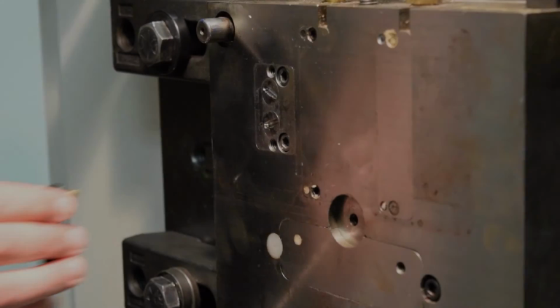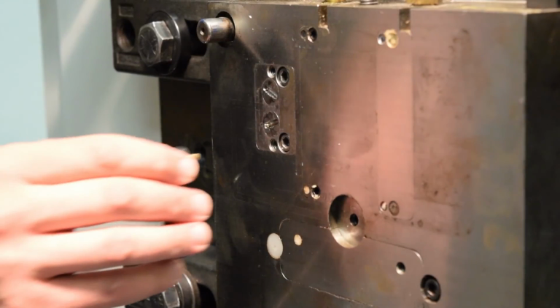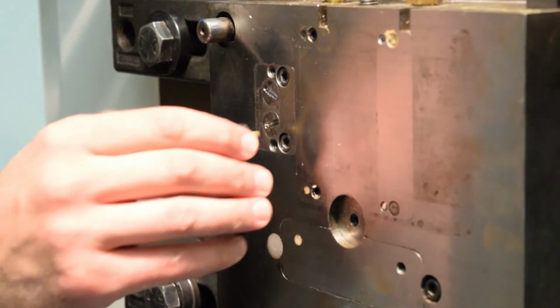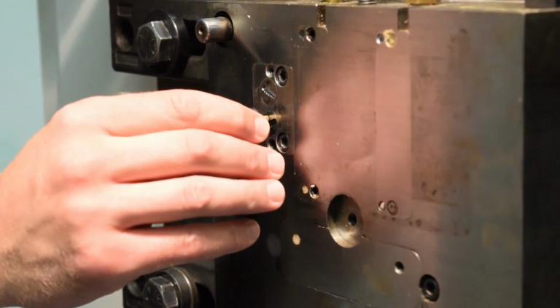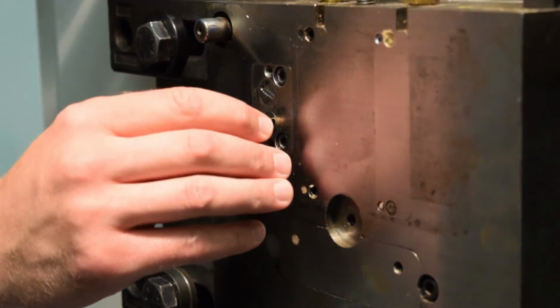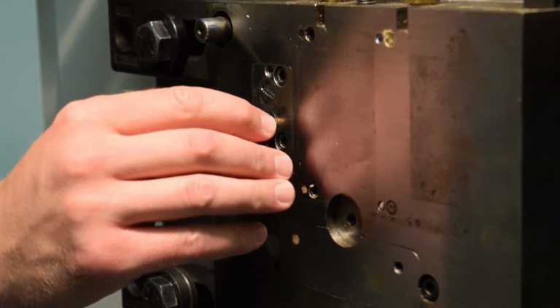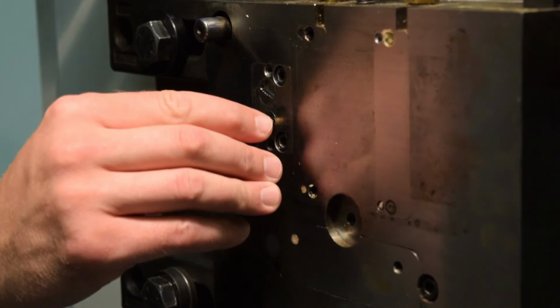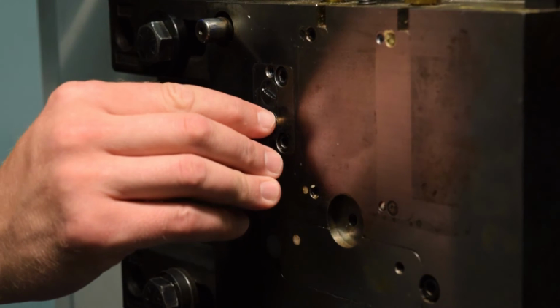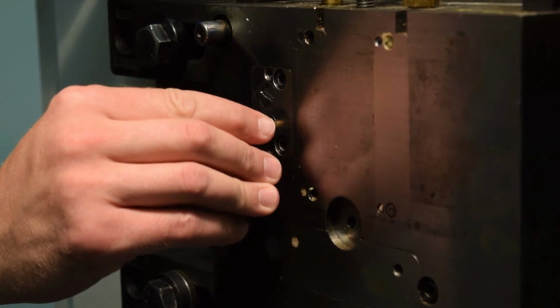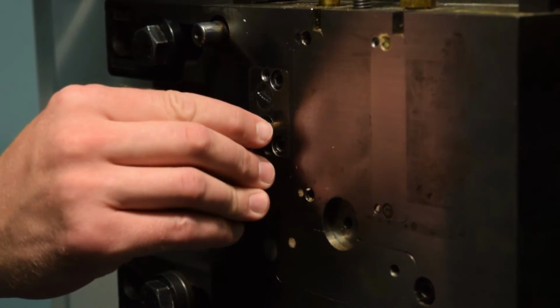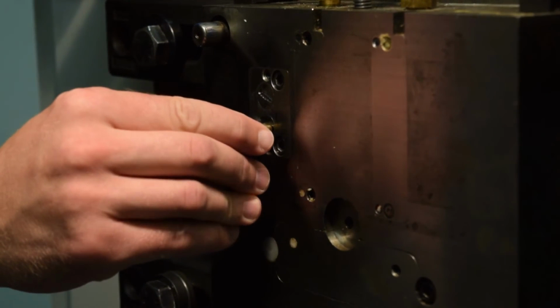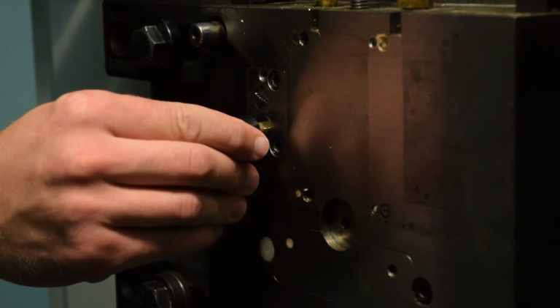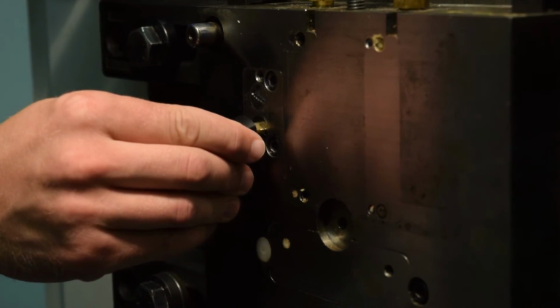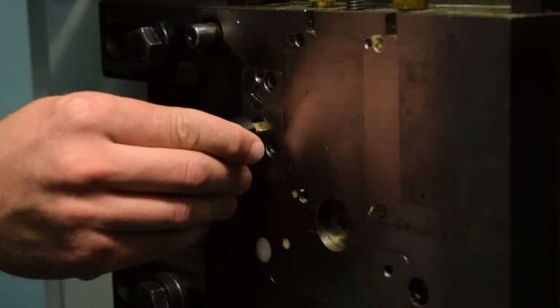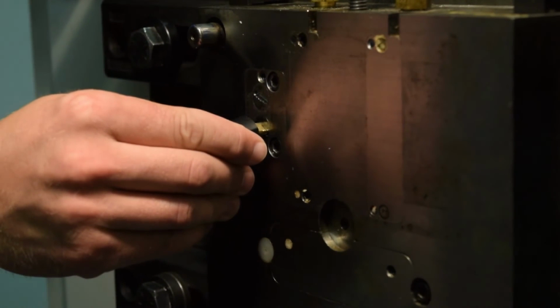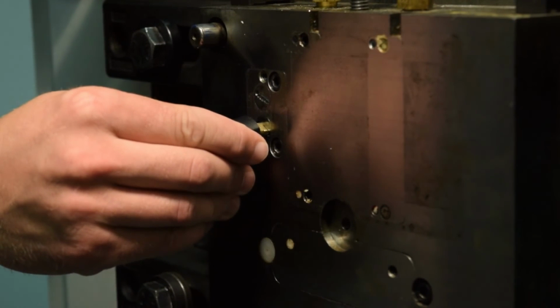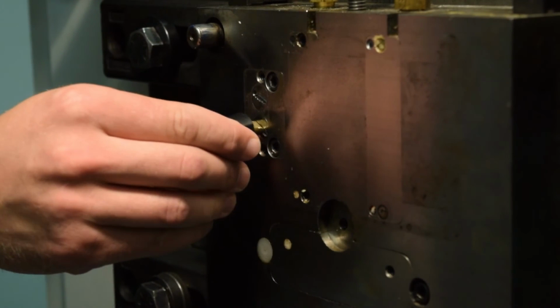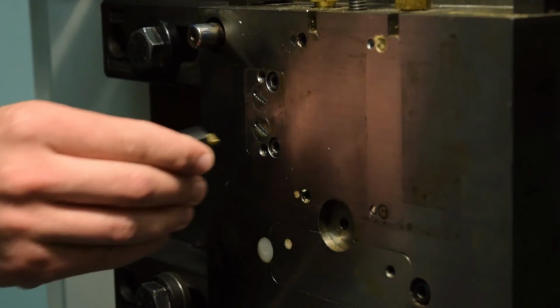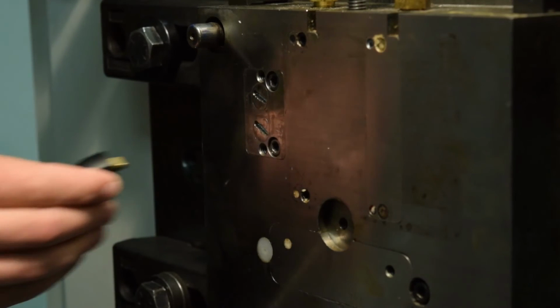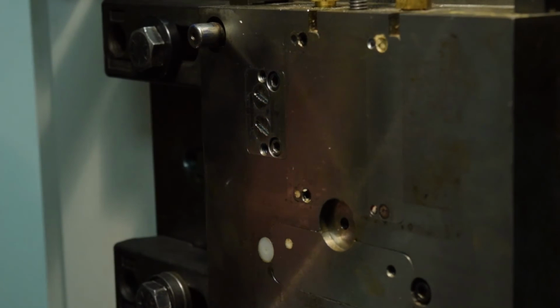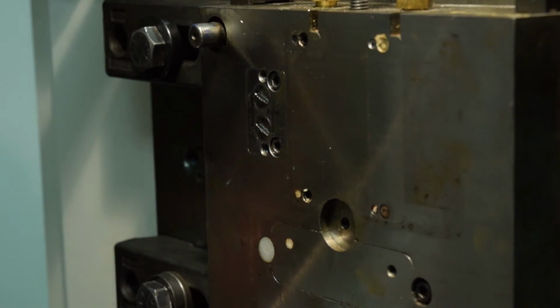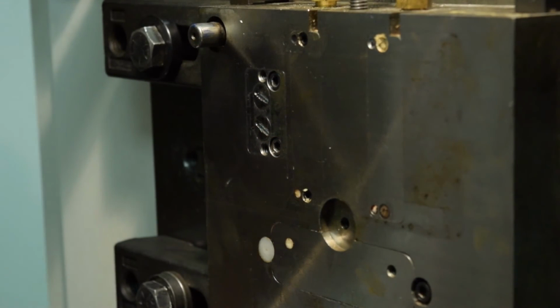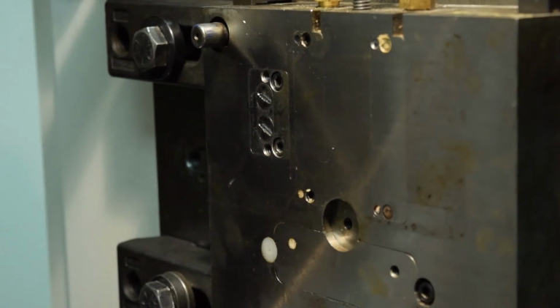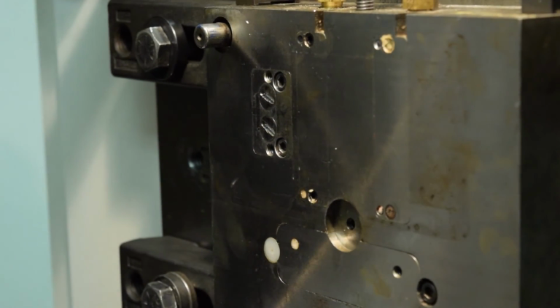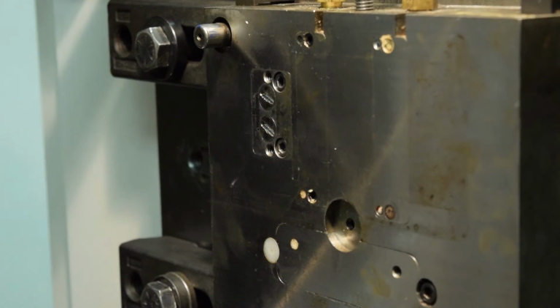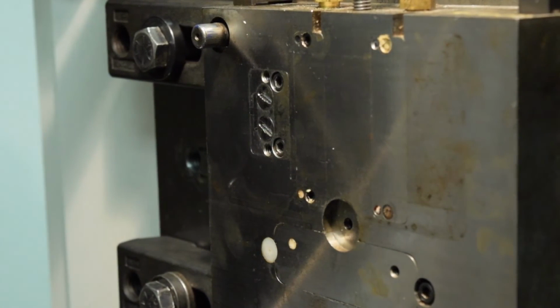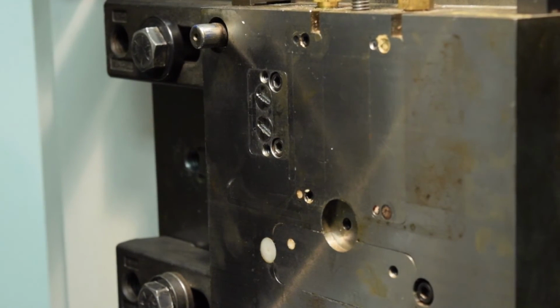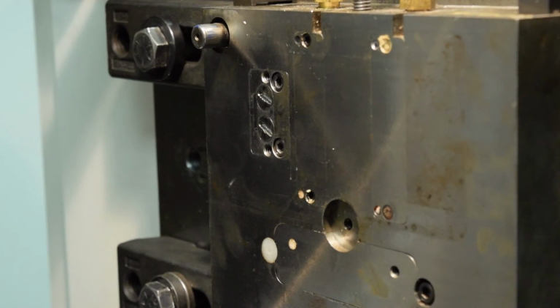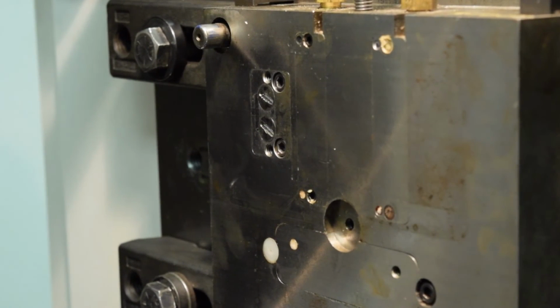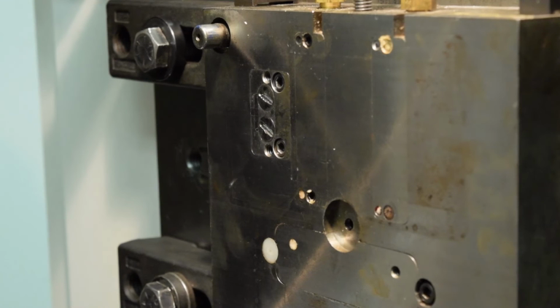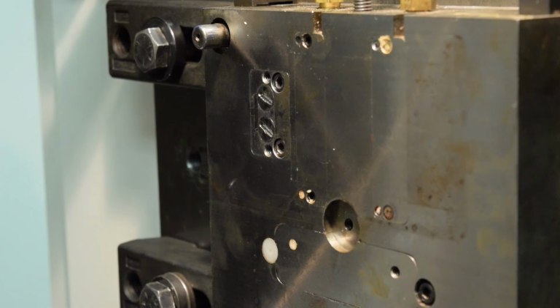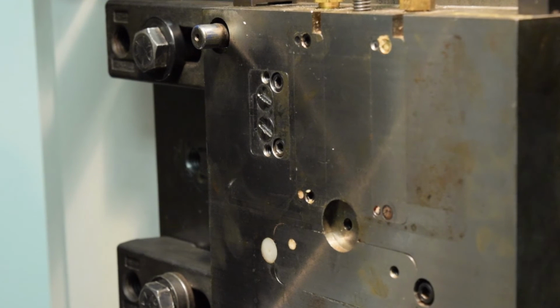Now let's get back to the most beneficial part of the iMark adjustable insert option, which is the adjustability. As you just saw, we slightly adjusted one side of the iMark insert. Now let's take a look at how the part filled.